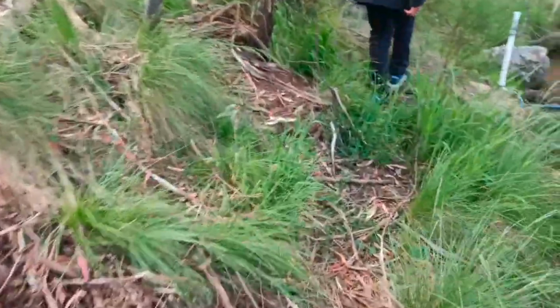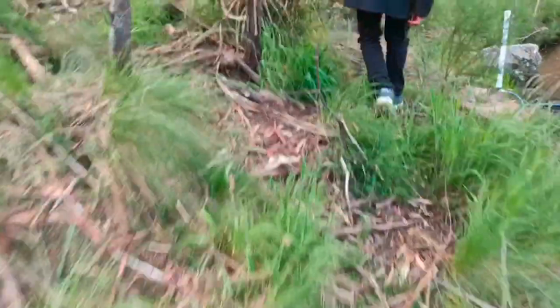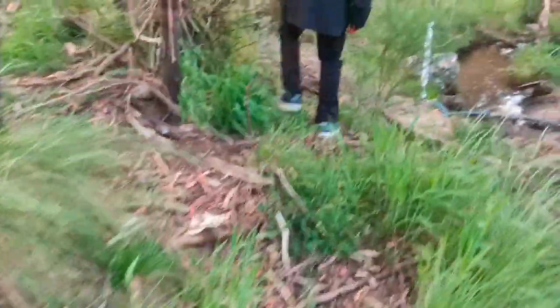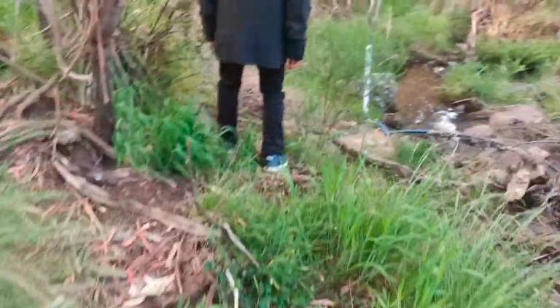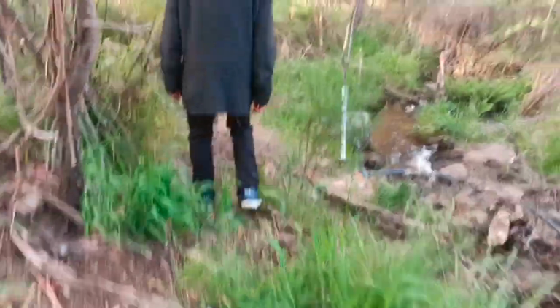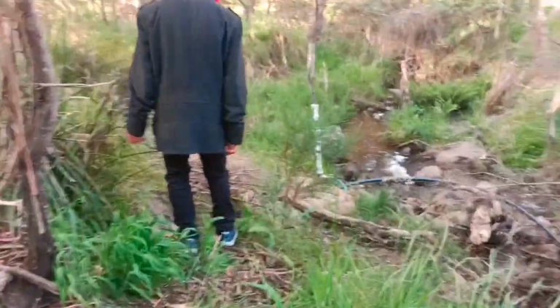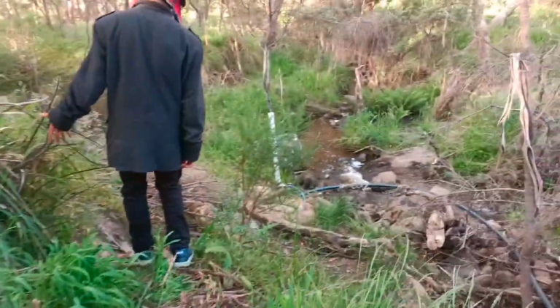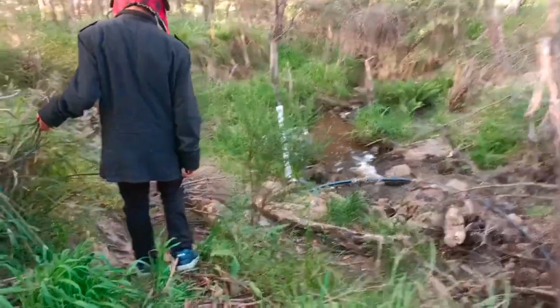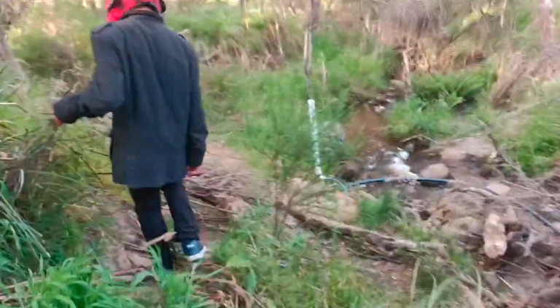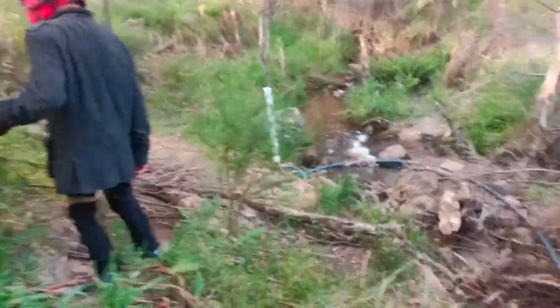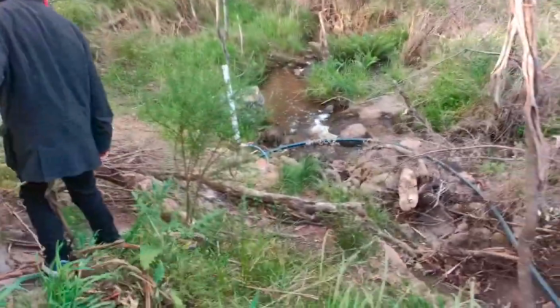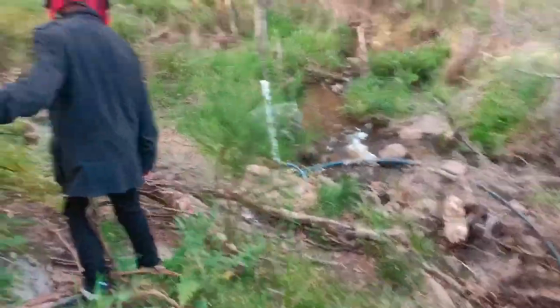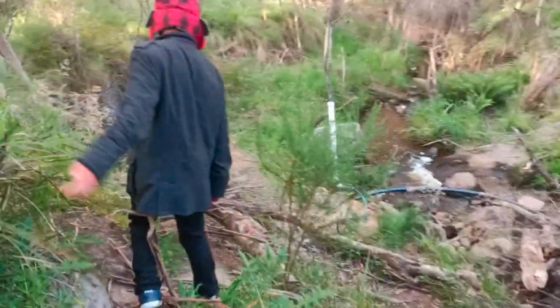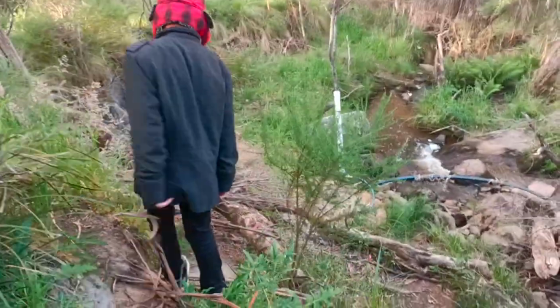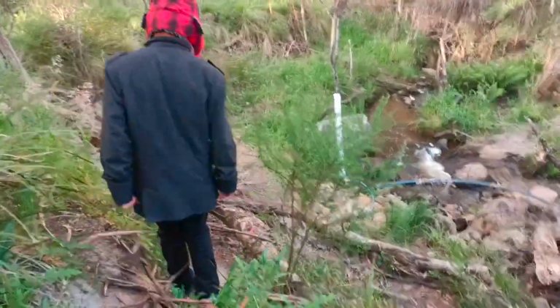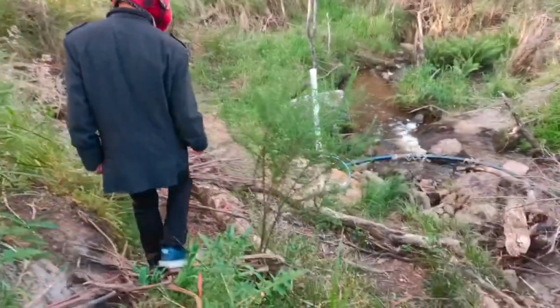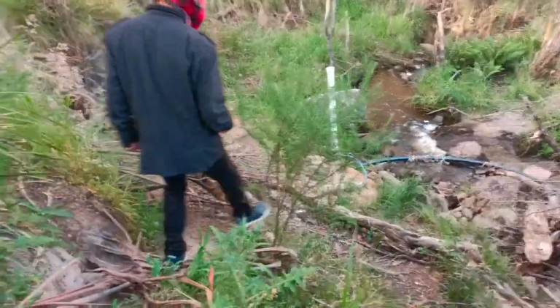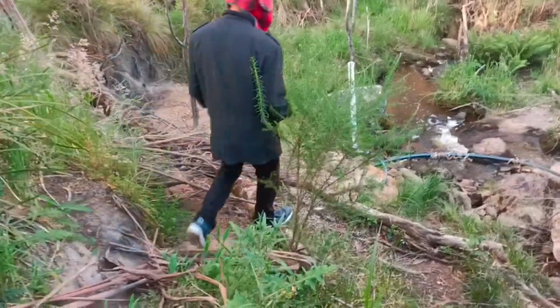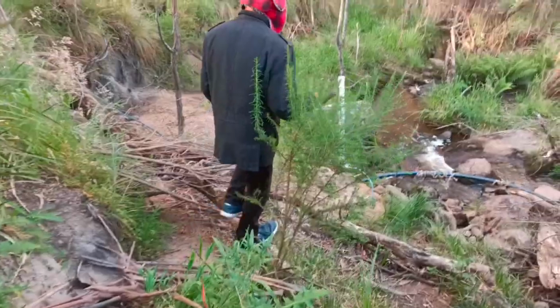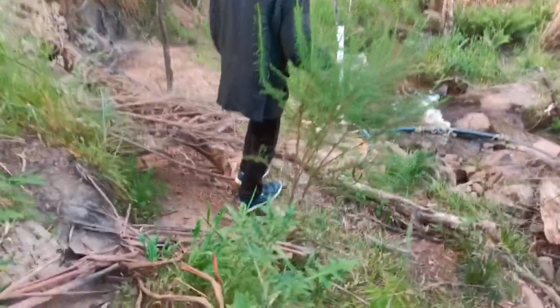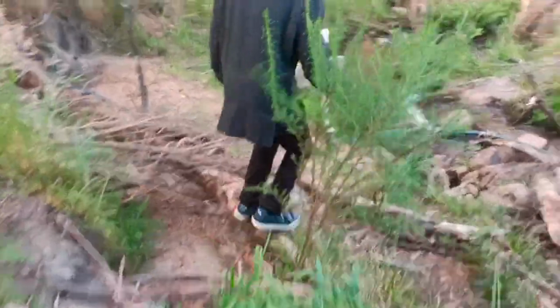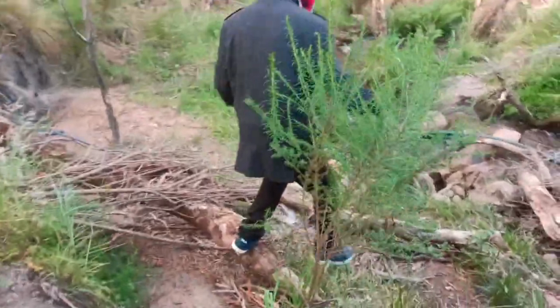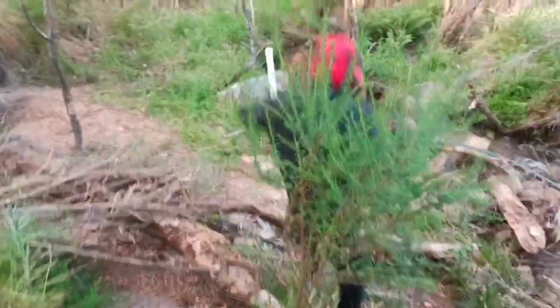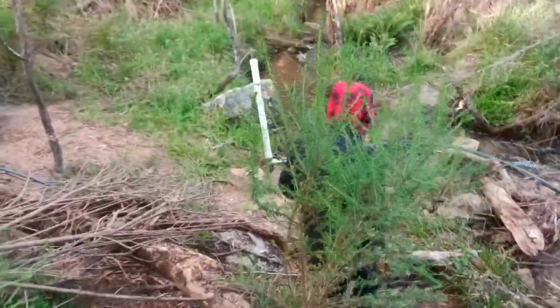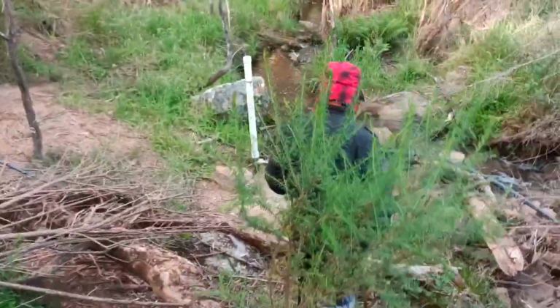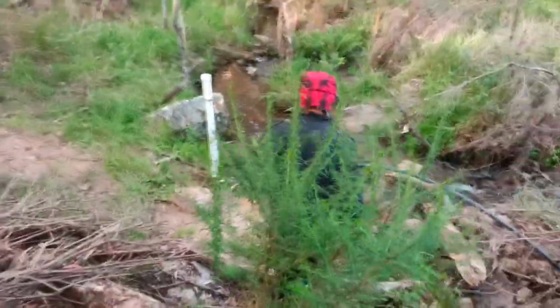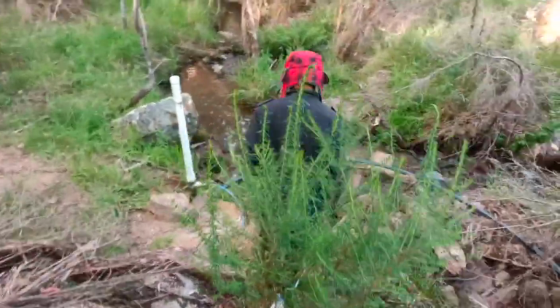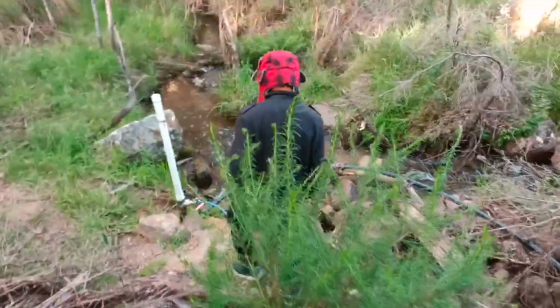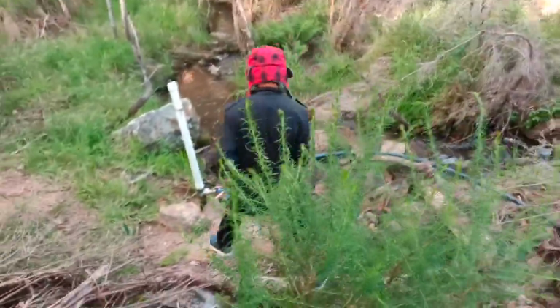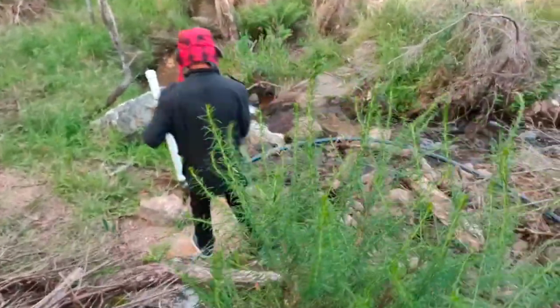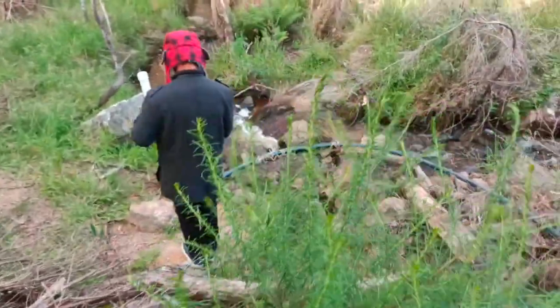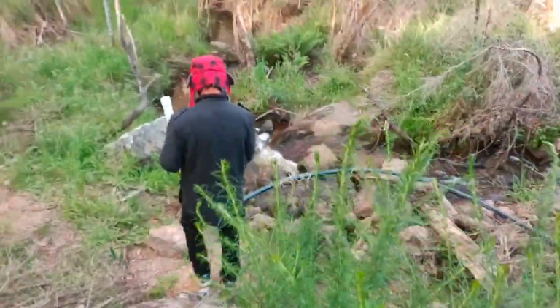We still have the lyrebird's nest, I think. The lyrebird's already hatched. Okay, now to the nest.